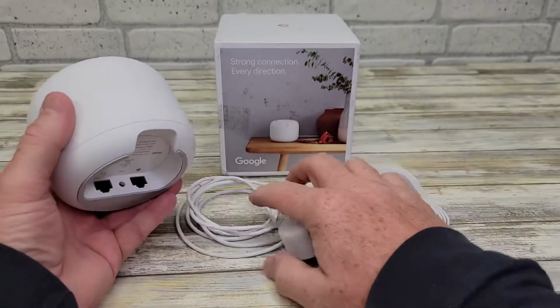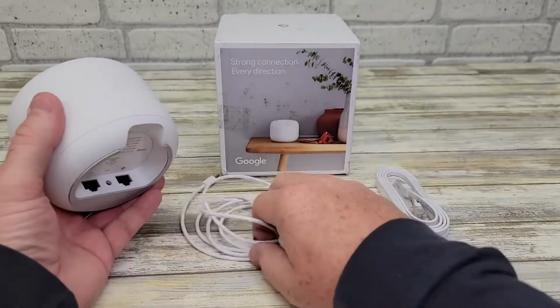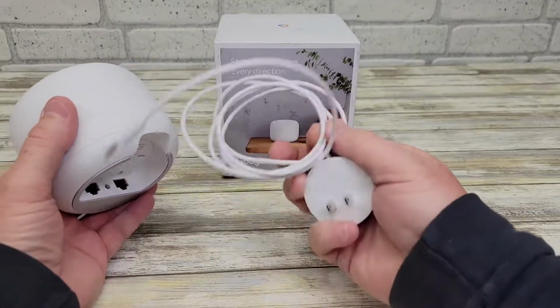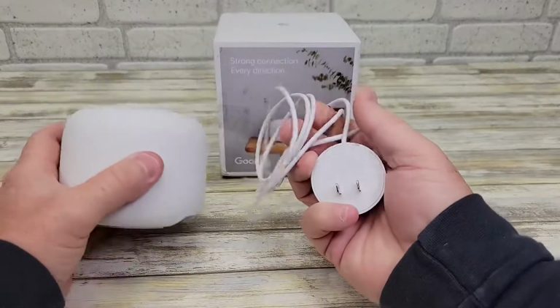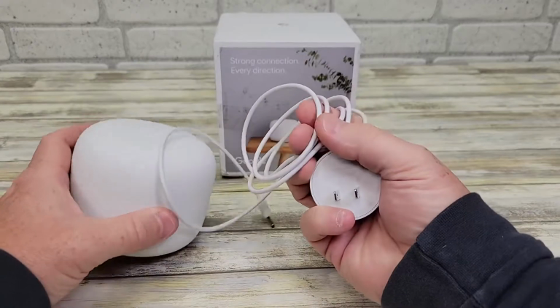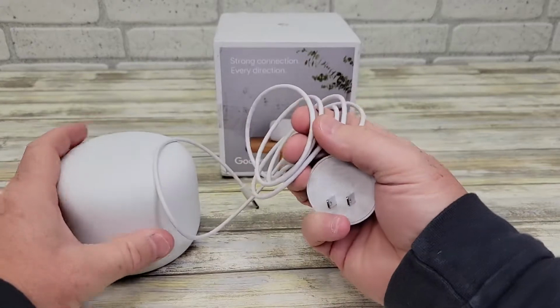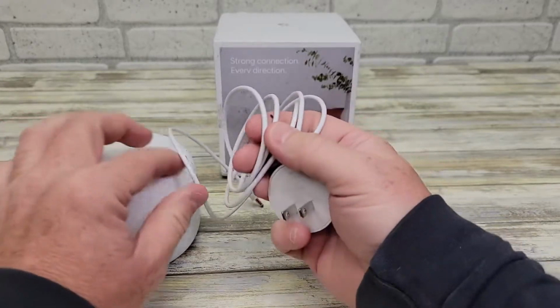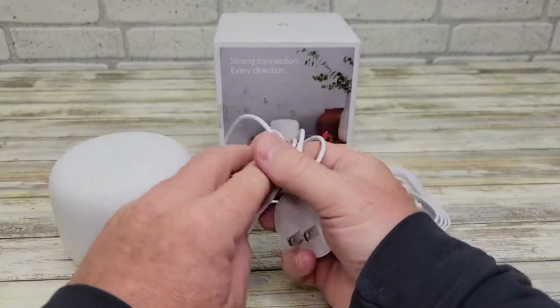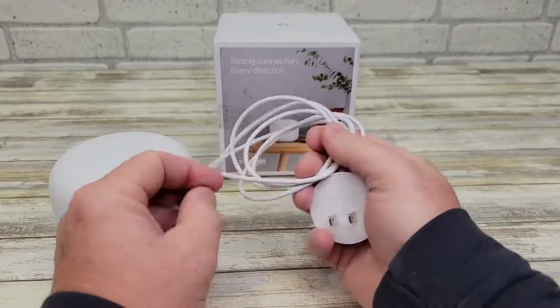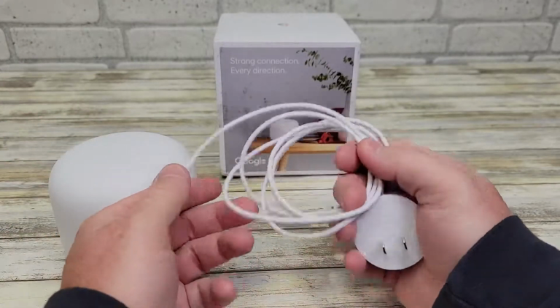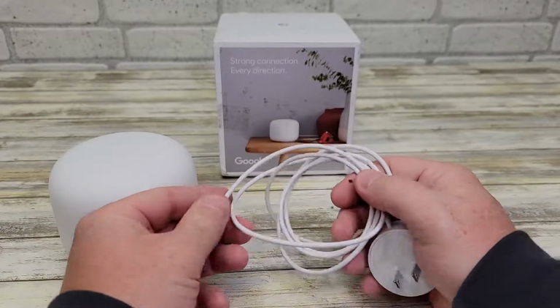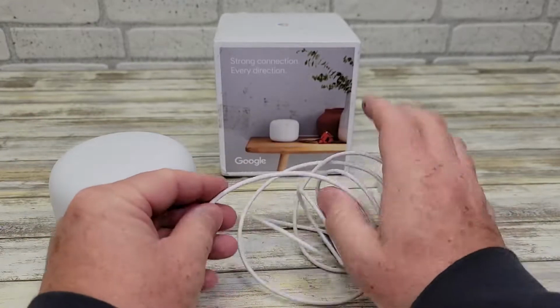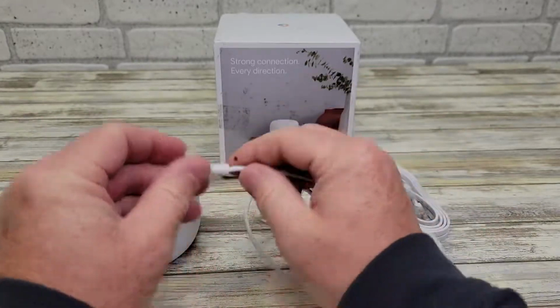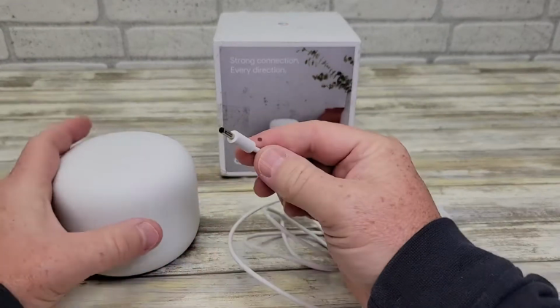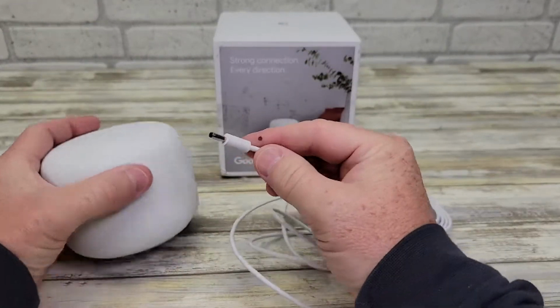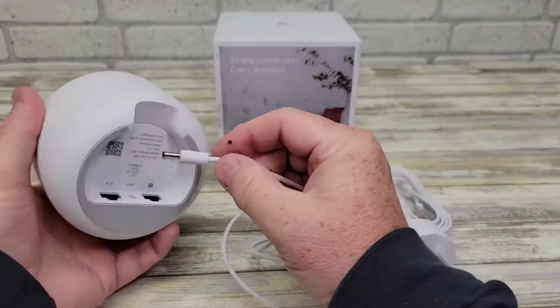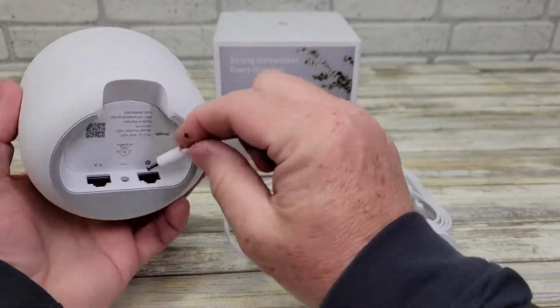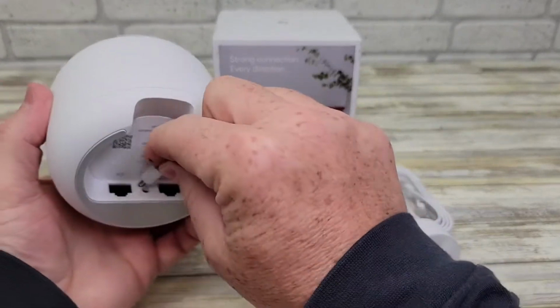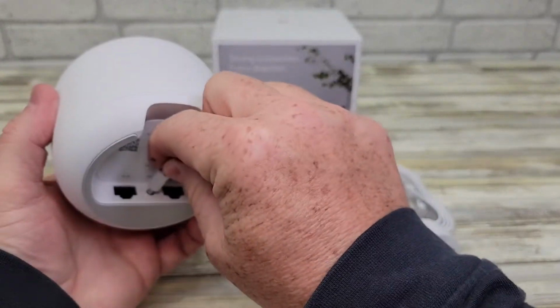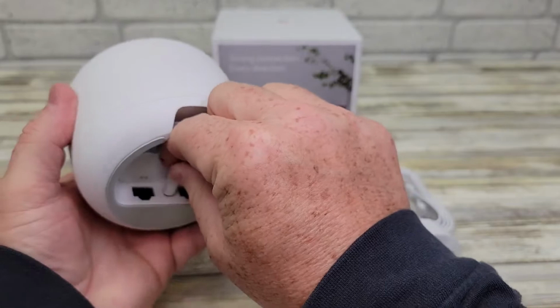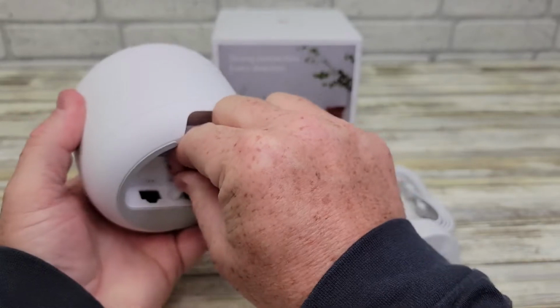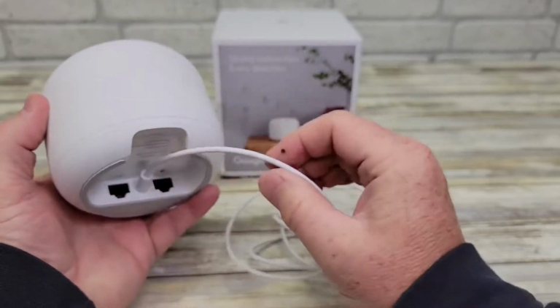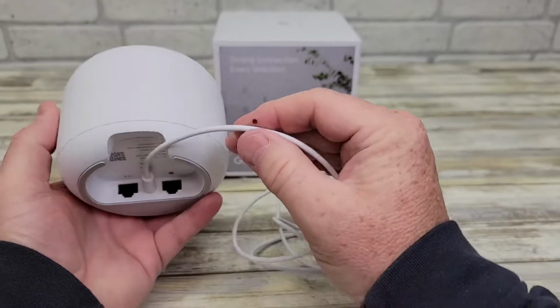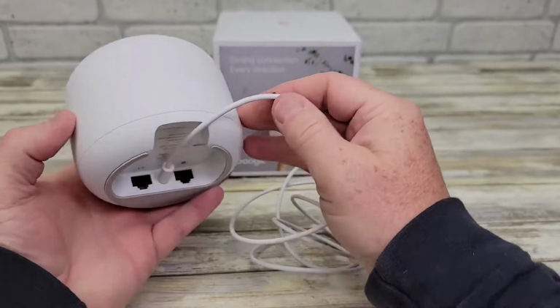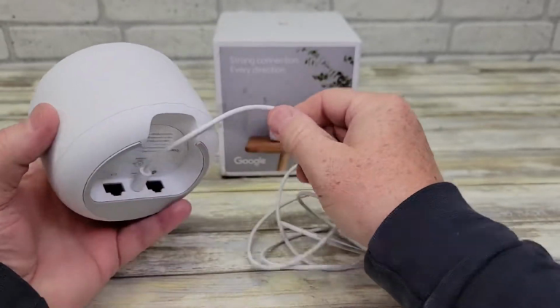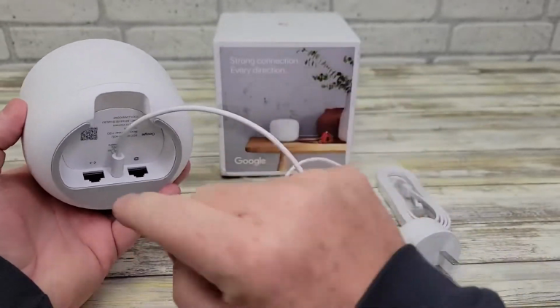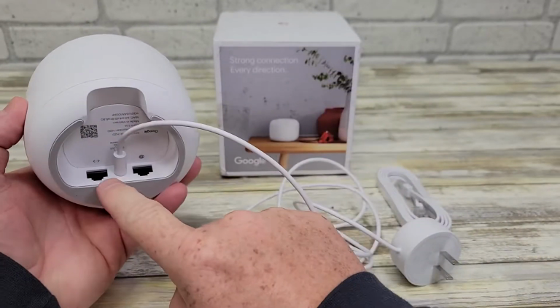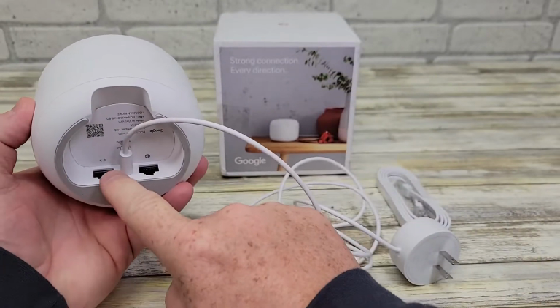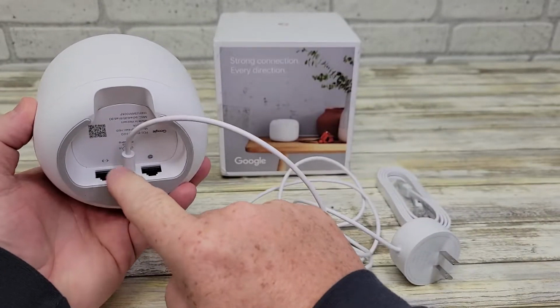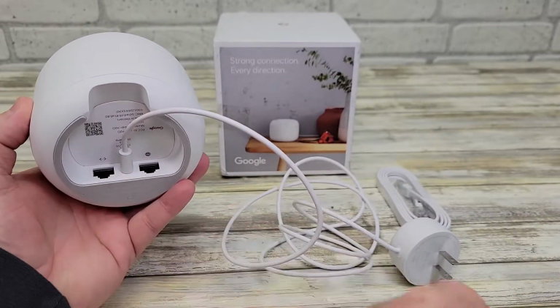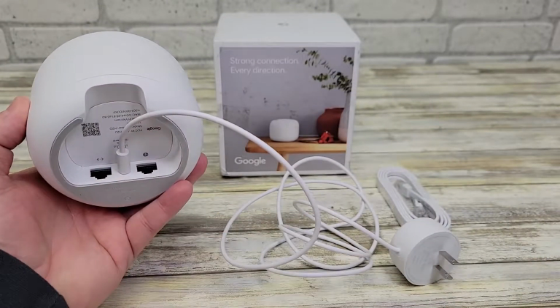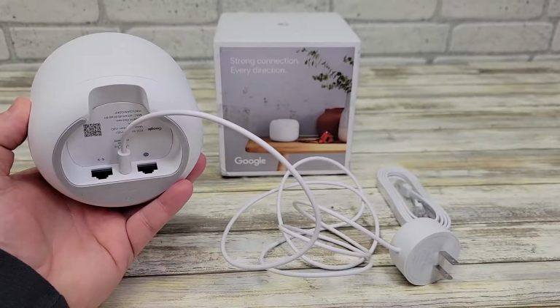It also has this power cord — it's a really nice power cord. You're going to plug it in, and this plug-in is right here. Very easy to plug in, but we're gonna have to find our Ethernet port.